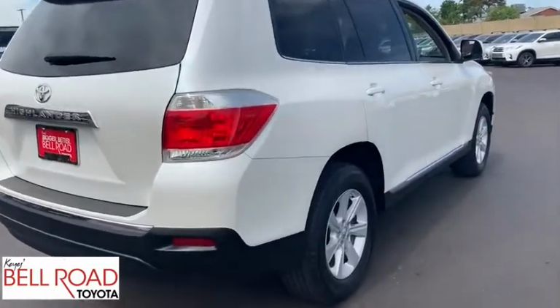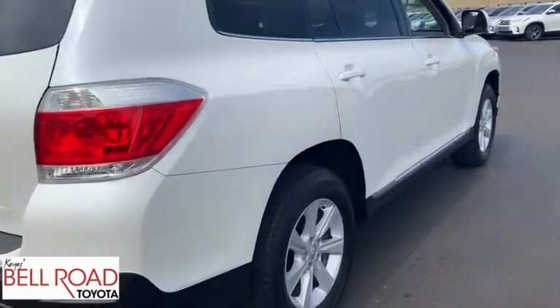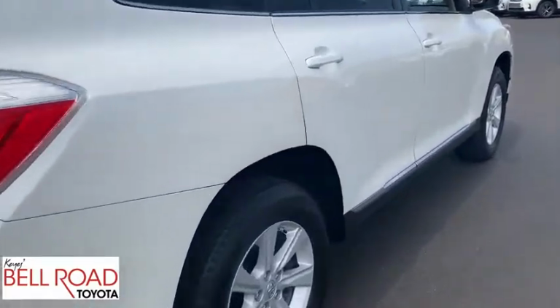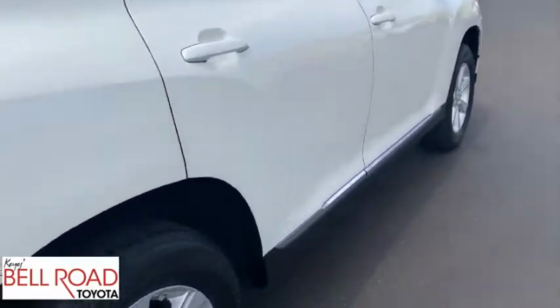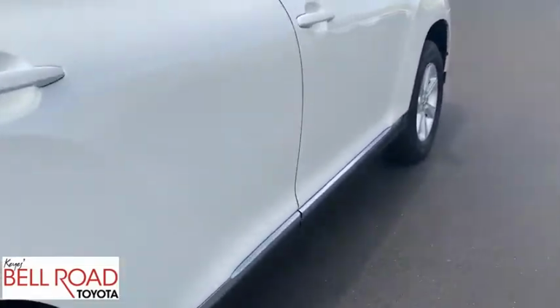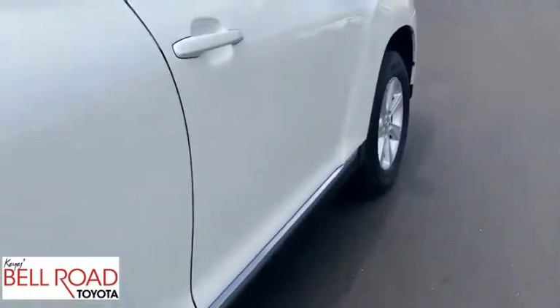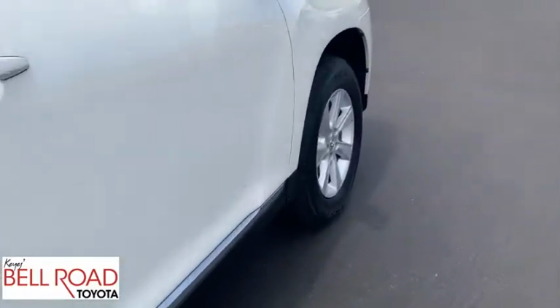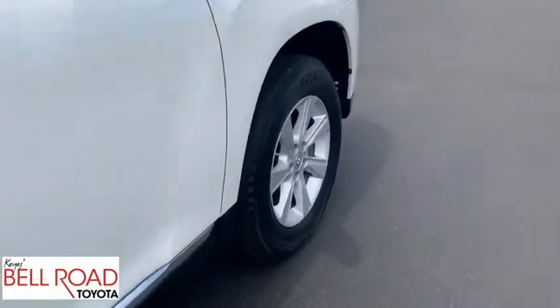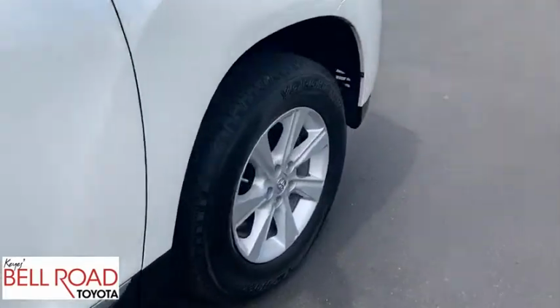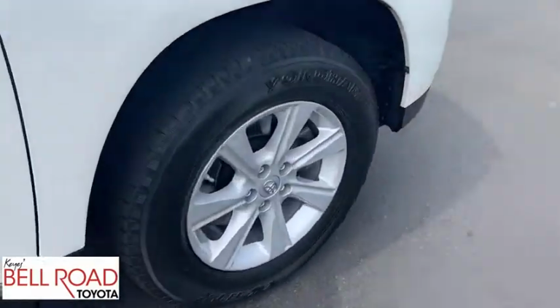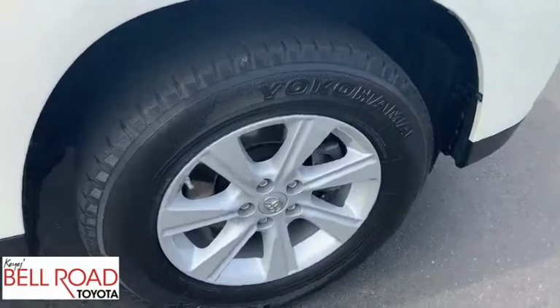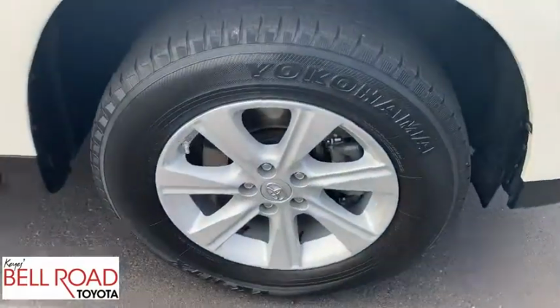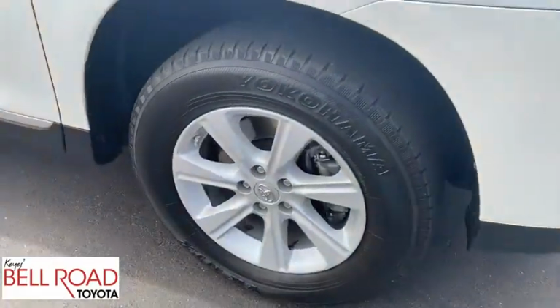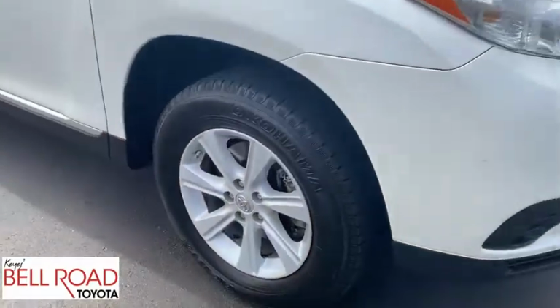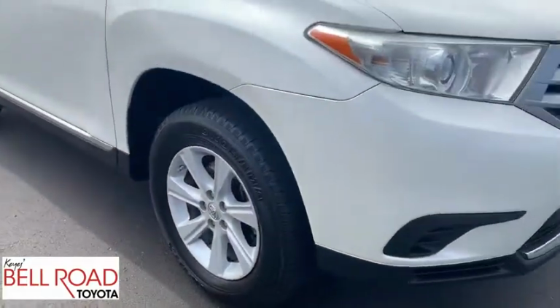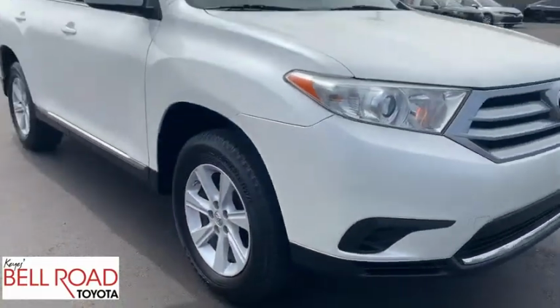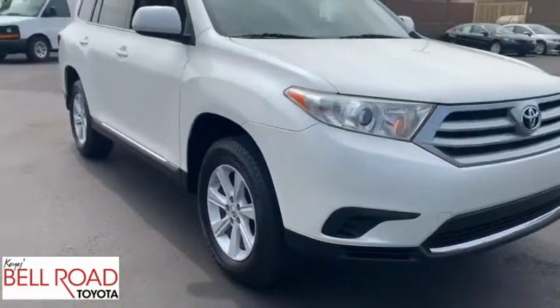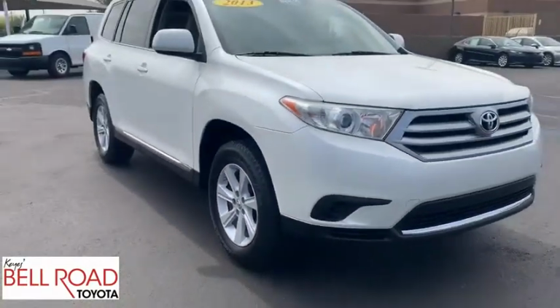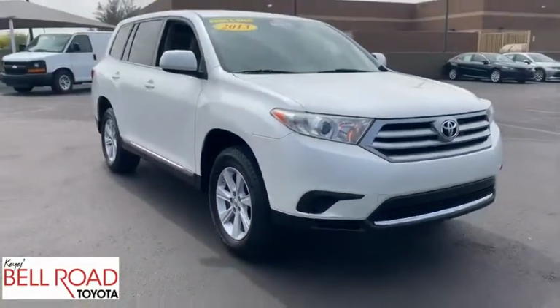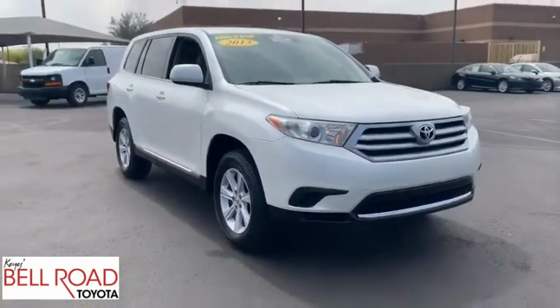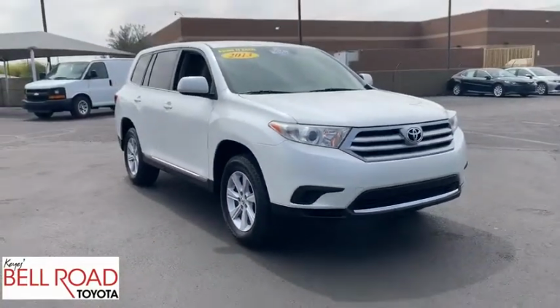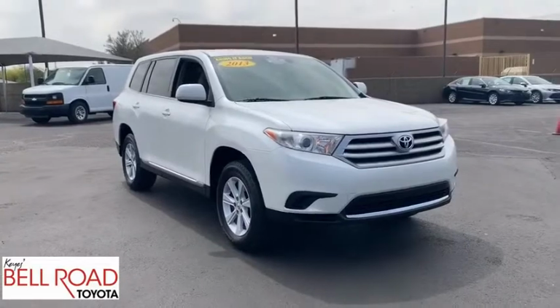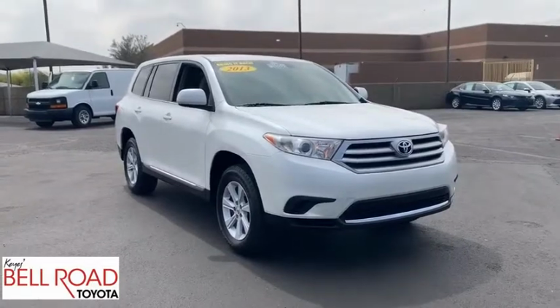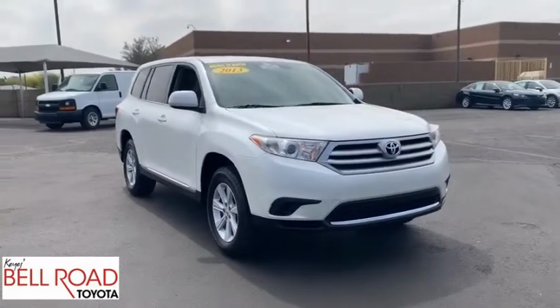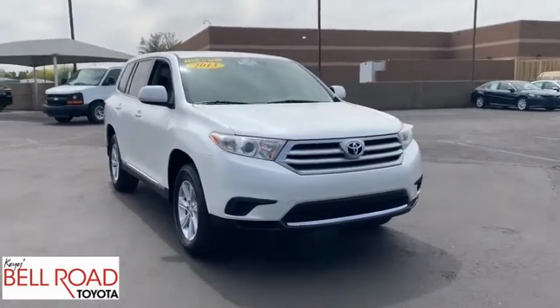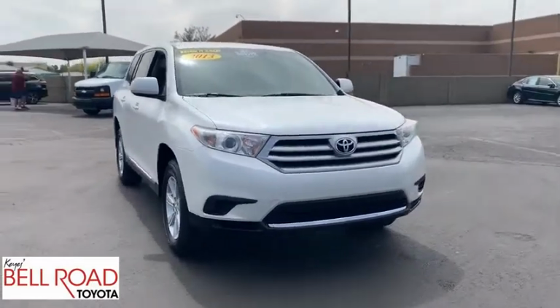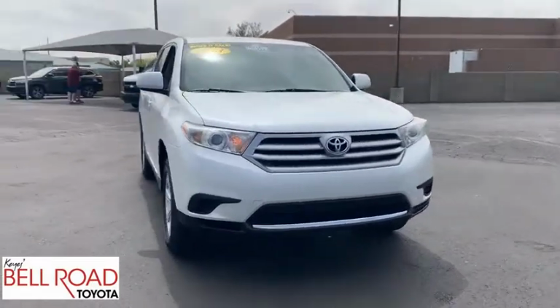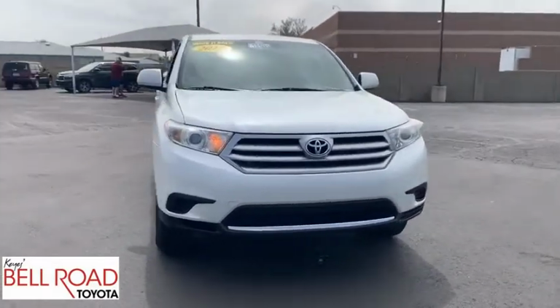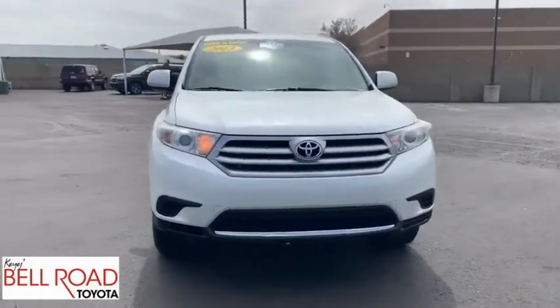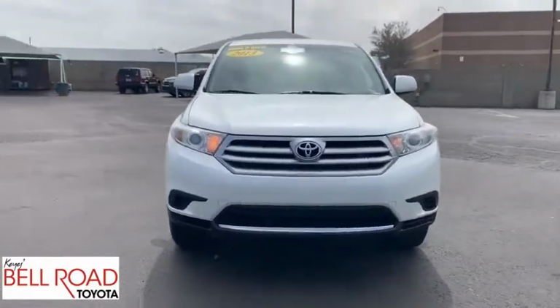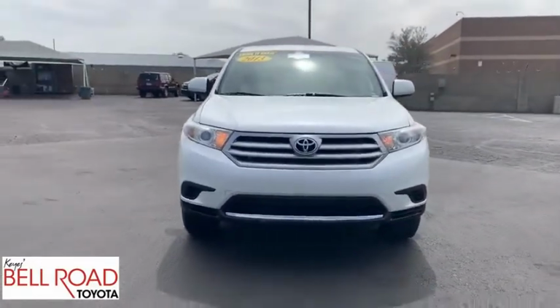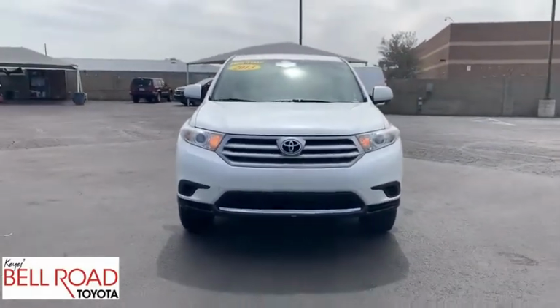This vehicle has less than 90,000 miles. Here are some of this vehicle's great options: steering wheel audio controls, keyless entry, traction control, stability control, anti-lock braking system, Bluetooth, power steering, adjustable steering wheel.